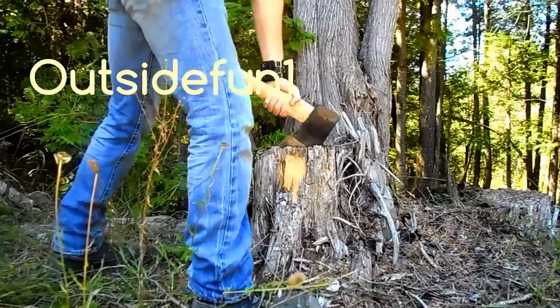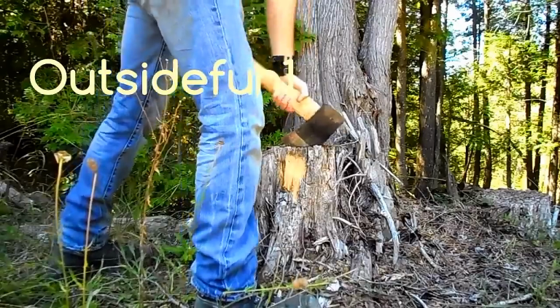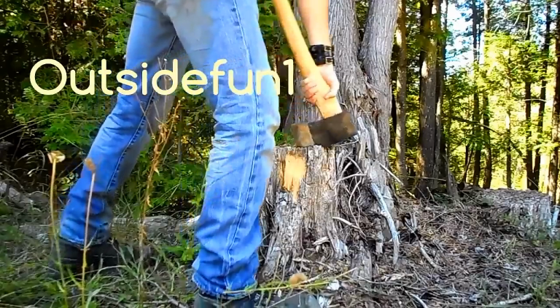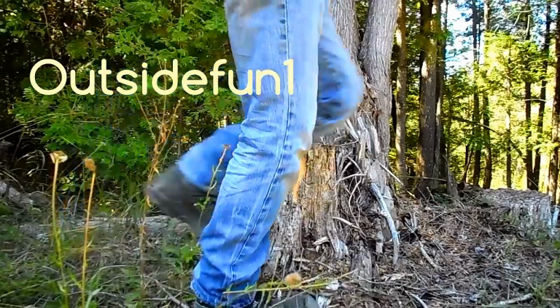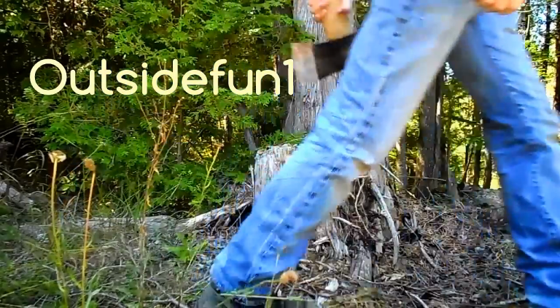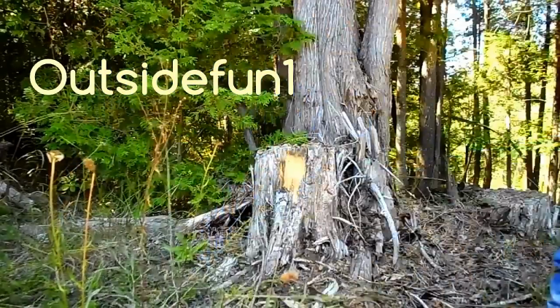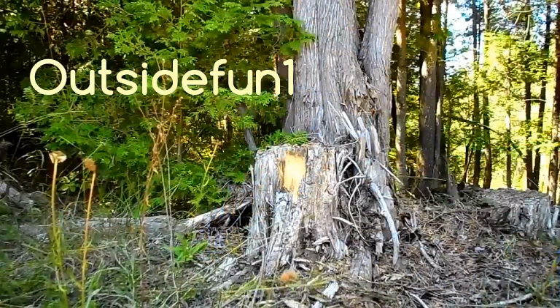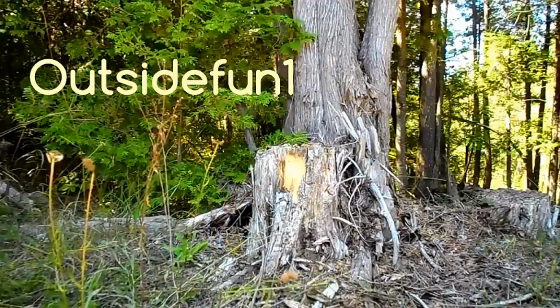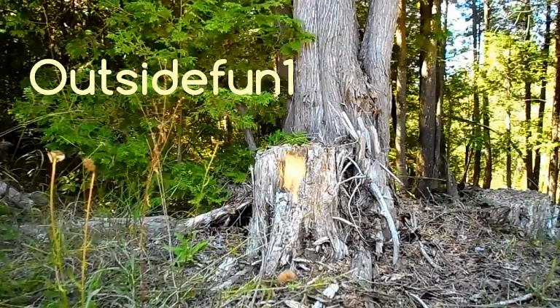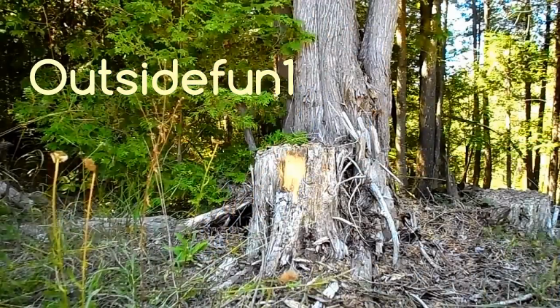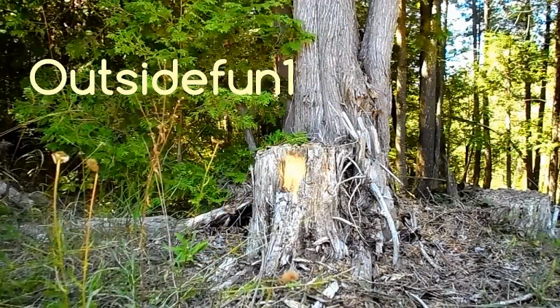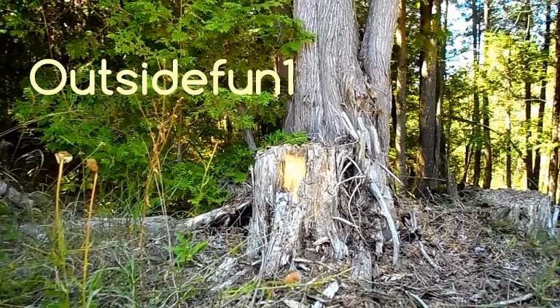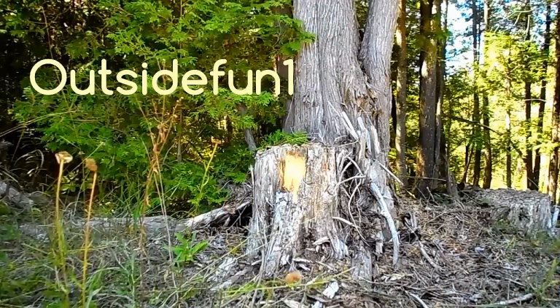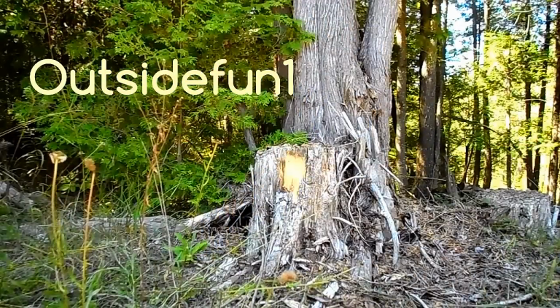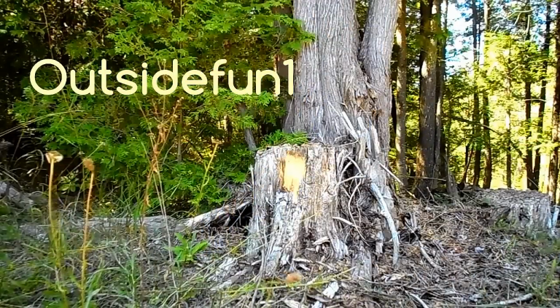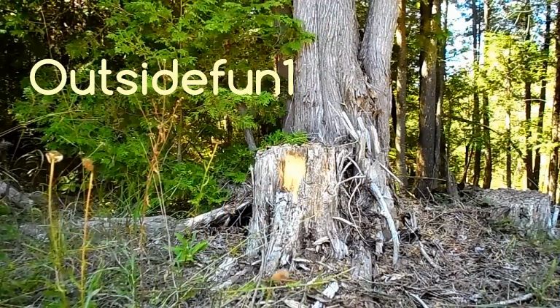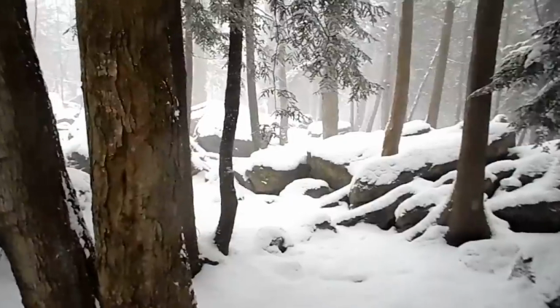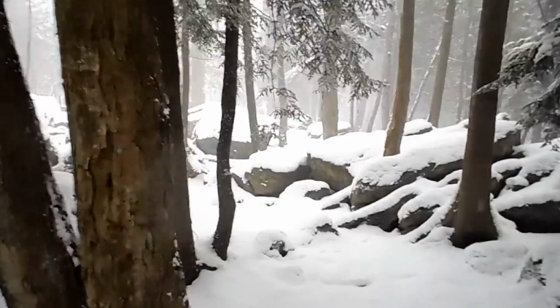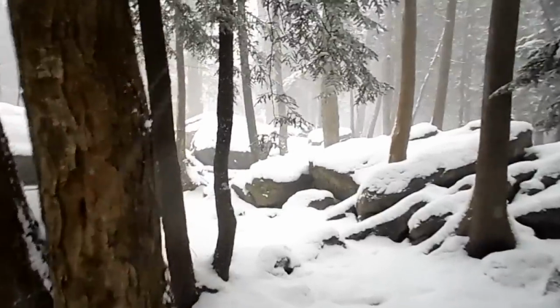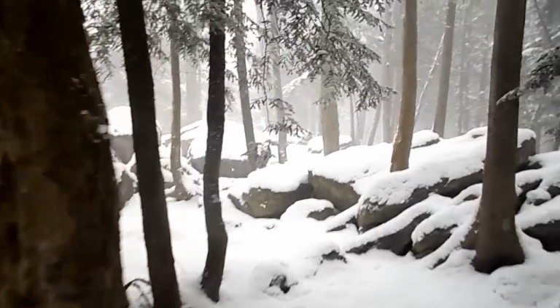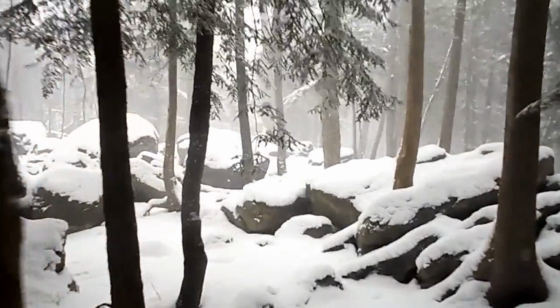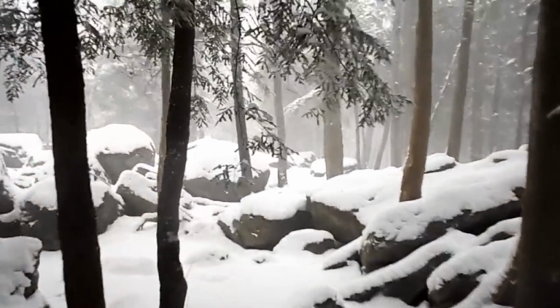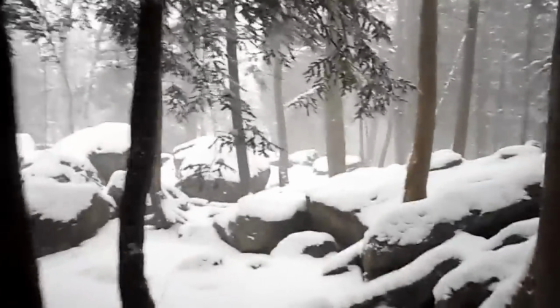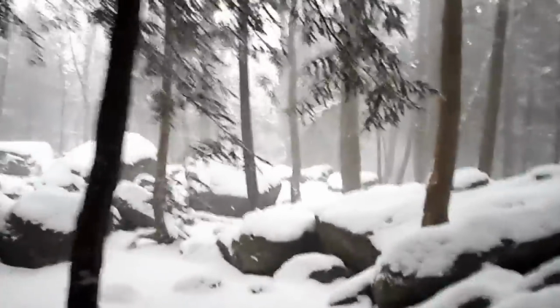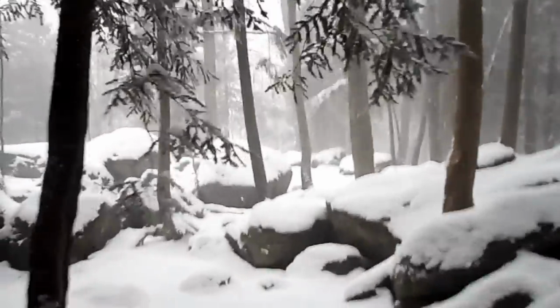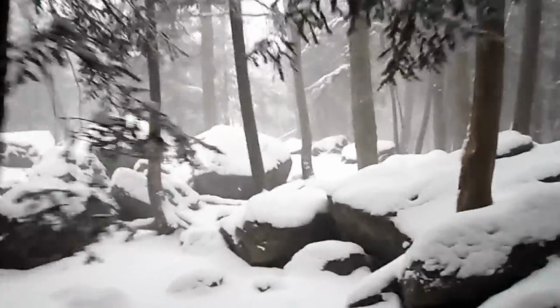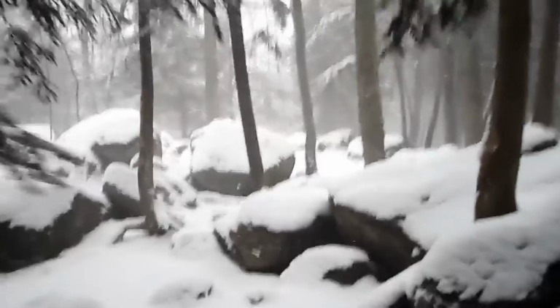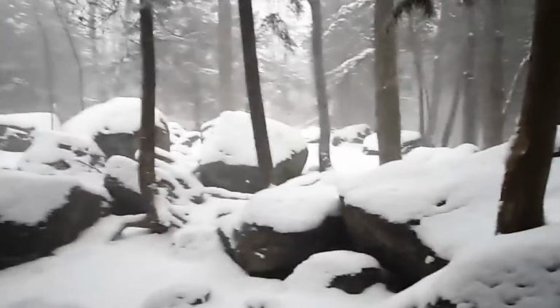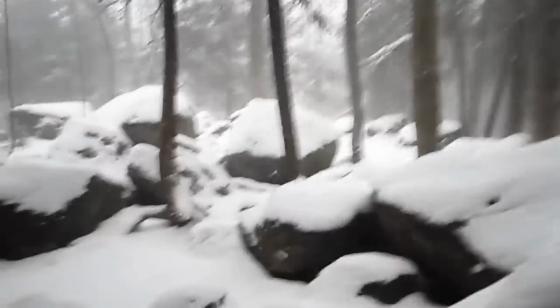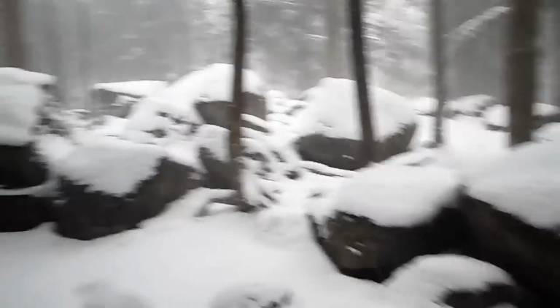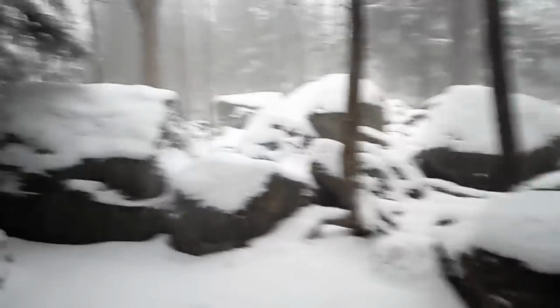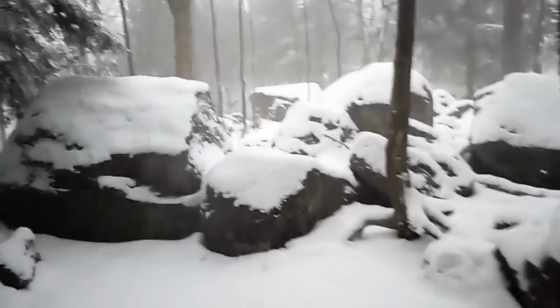Welcome to this episode of Outside Fun, where I'm in desperate need of some shelter. Well, I'm not really in desperate need of shelter, but as I was hiking along with my brother, I recalled a recent conversation that I had with a friend of mine.